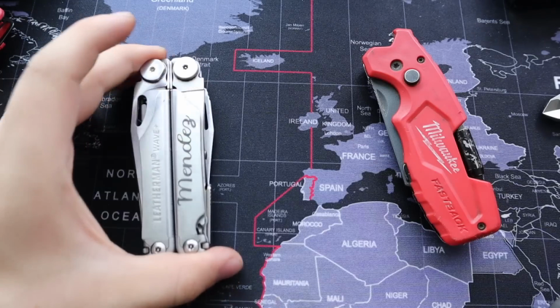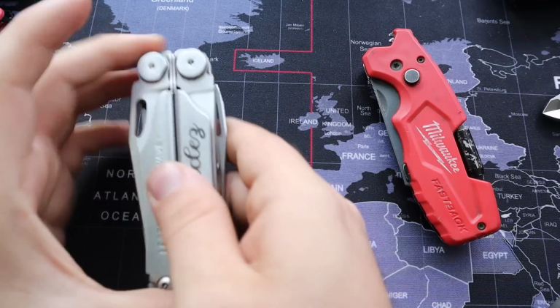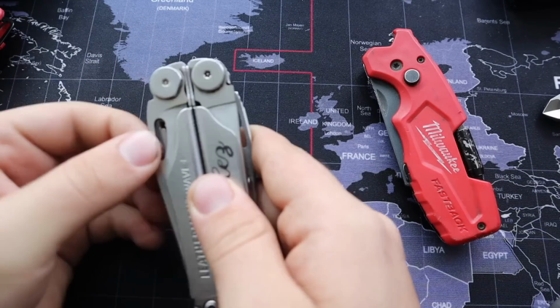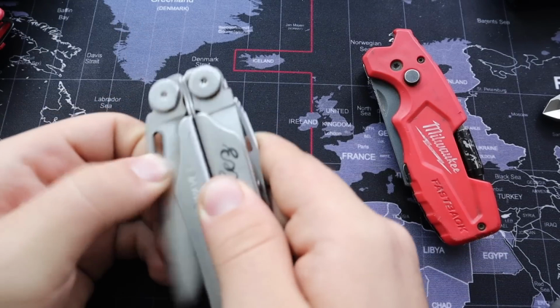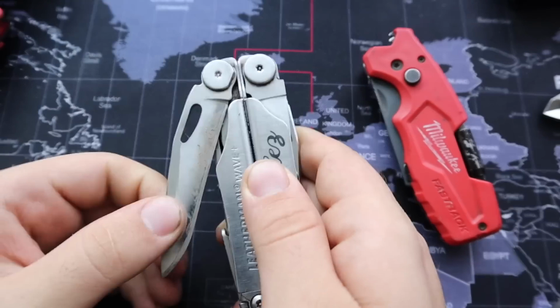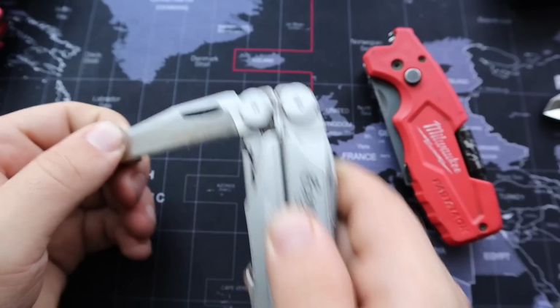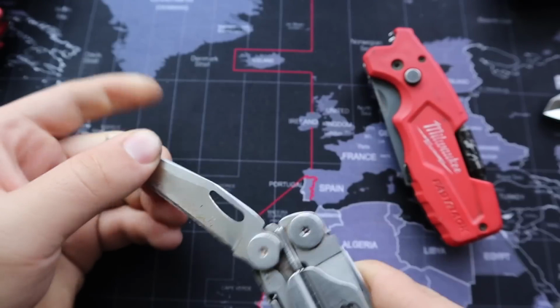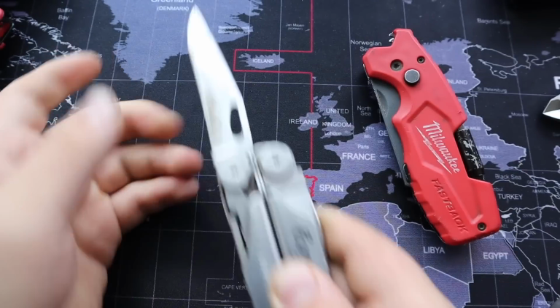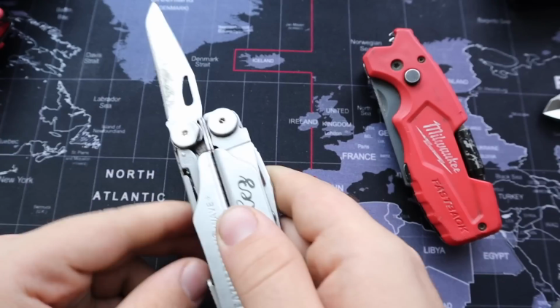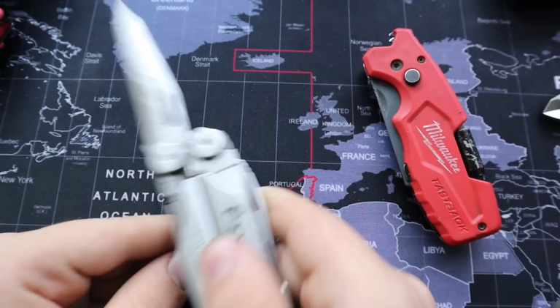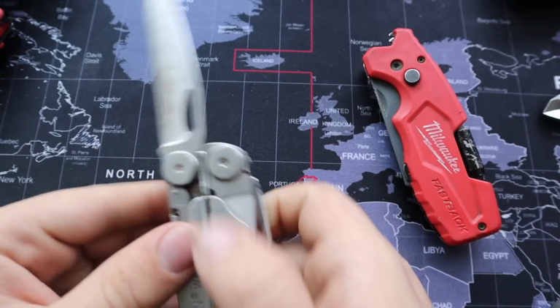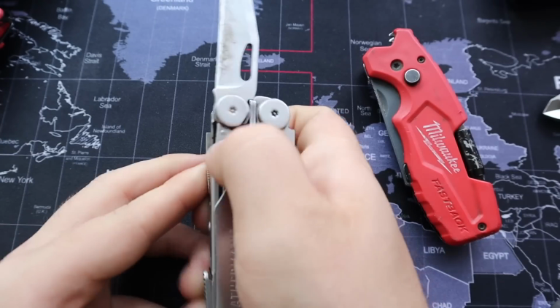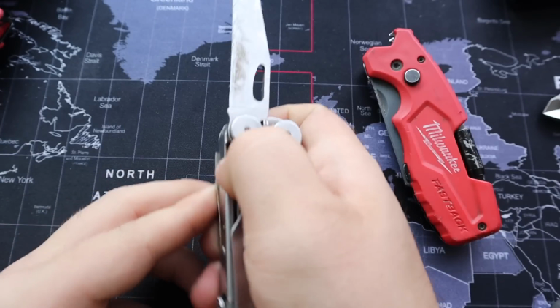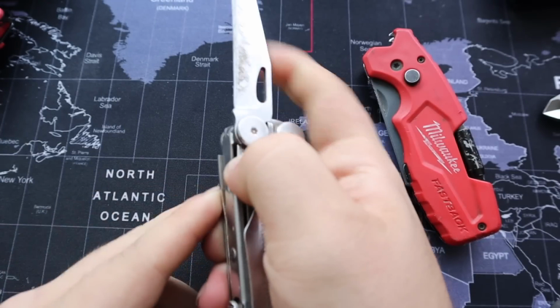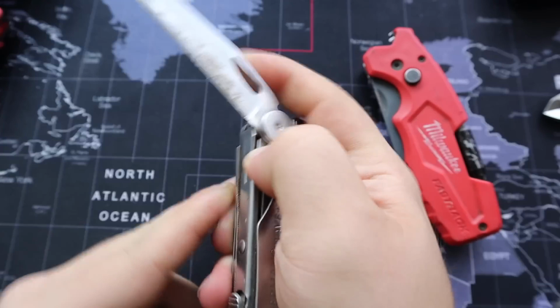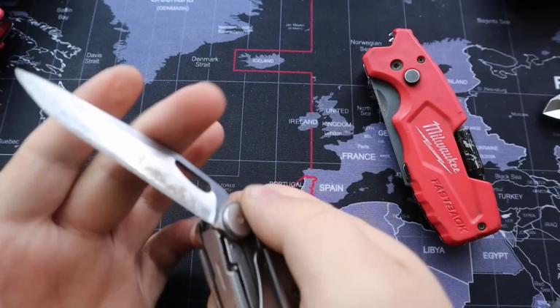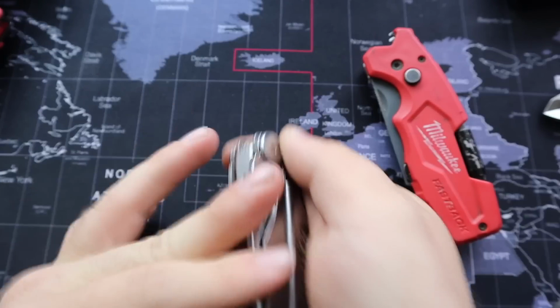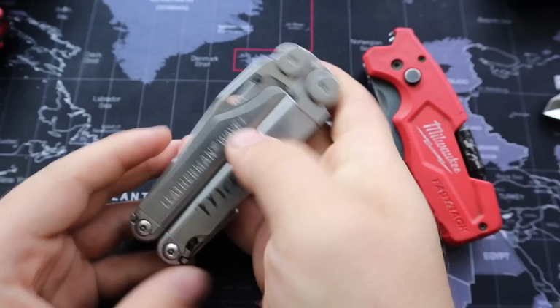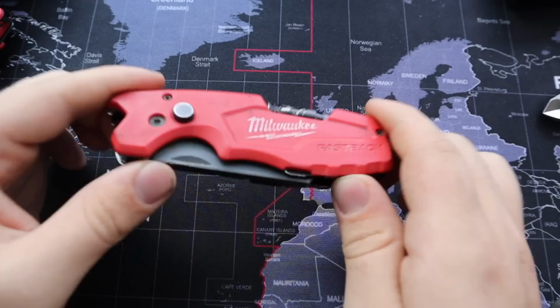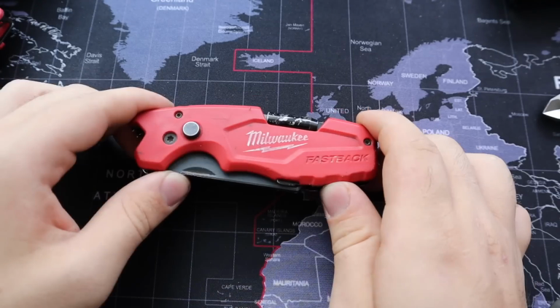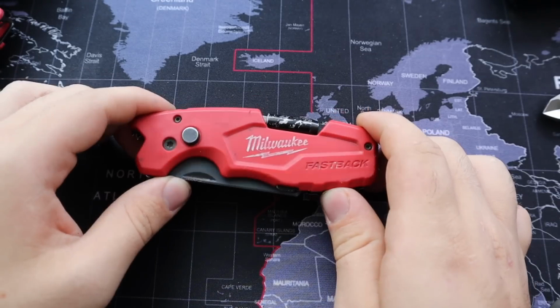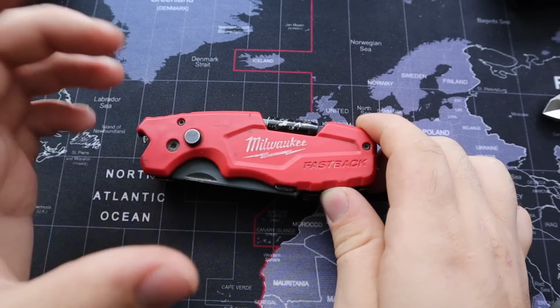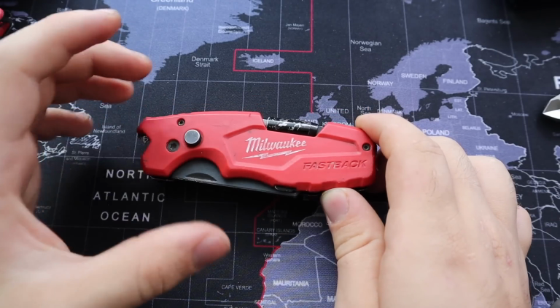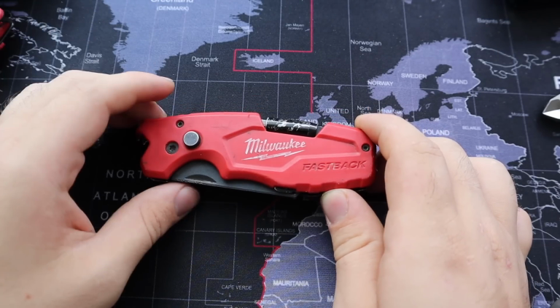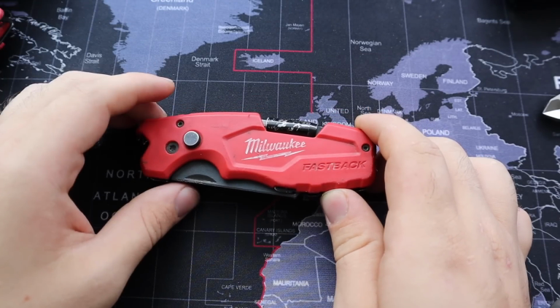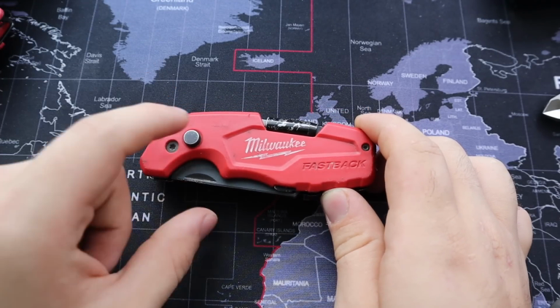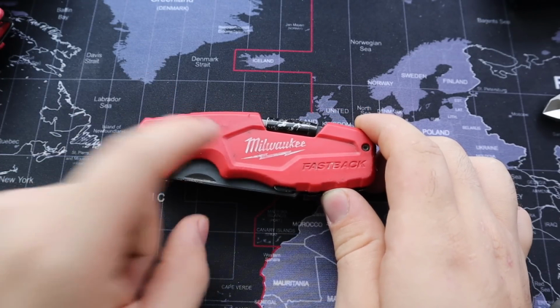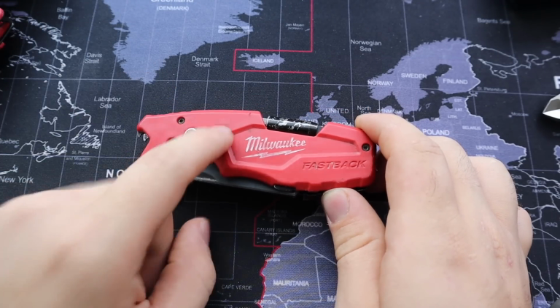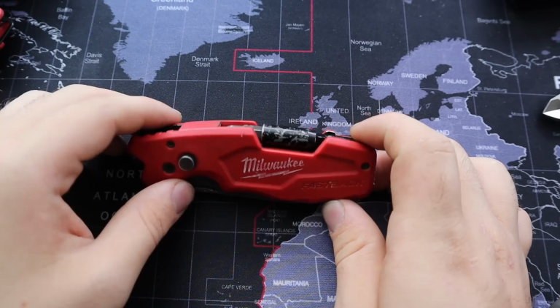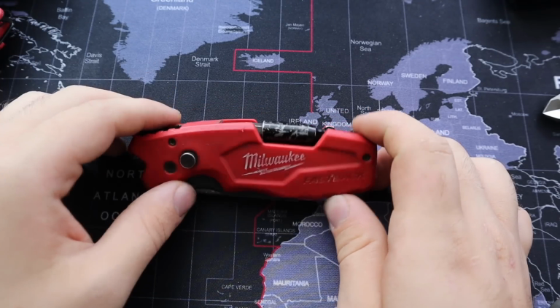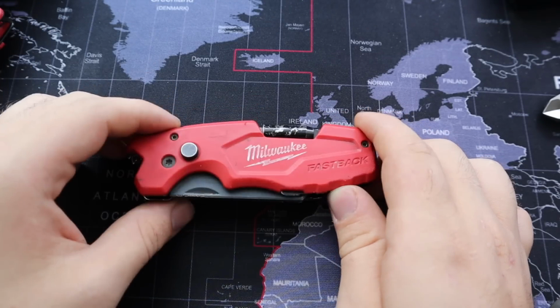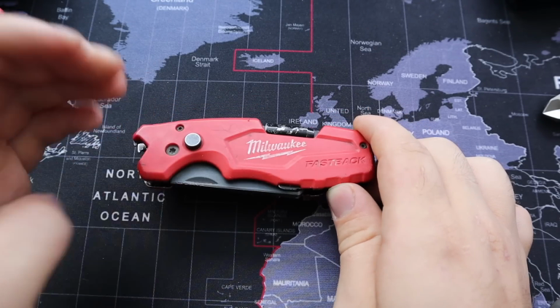In comparison, something like the ToughBuilt is a lot slower: pulling it out, using it, and then pressing the button to get it back in. So that's in my opinion the main selling point, but this small simple-looking knife has a surprising set of features.